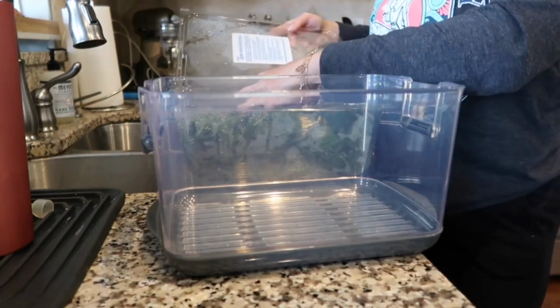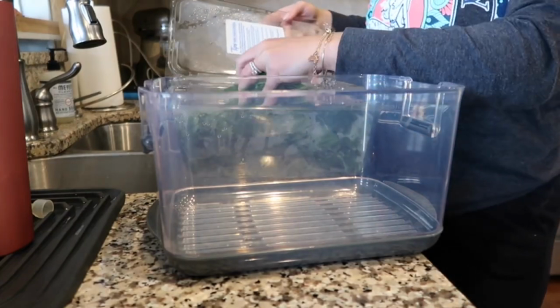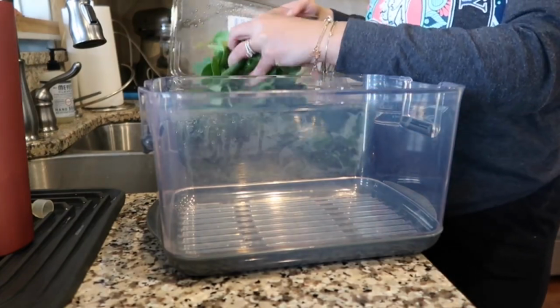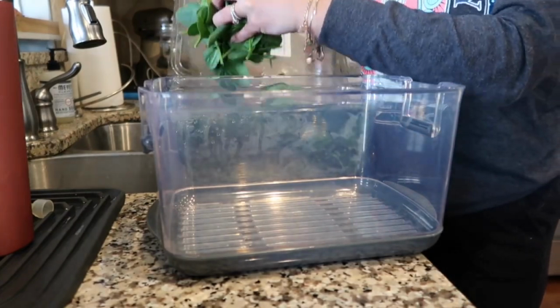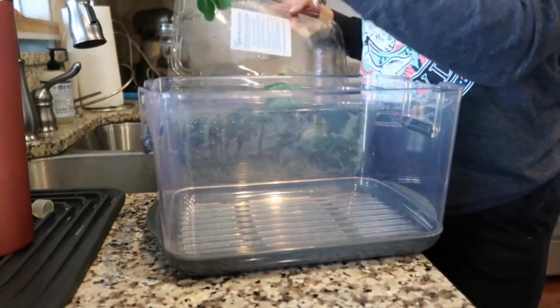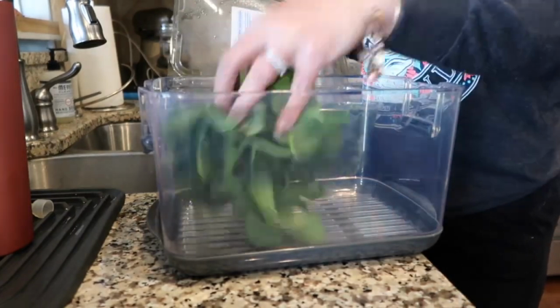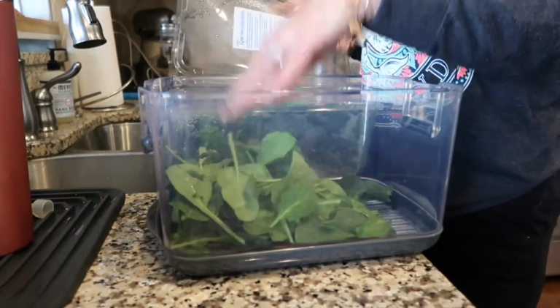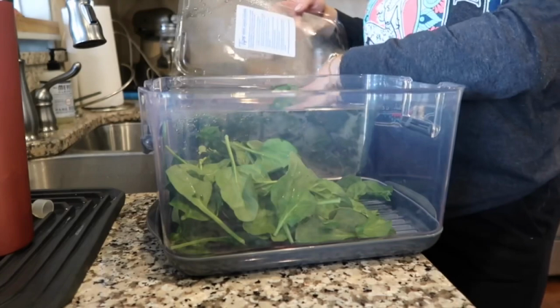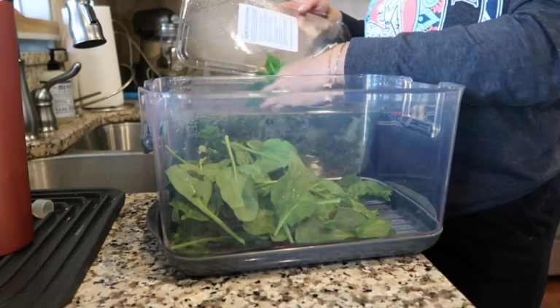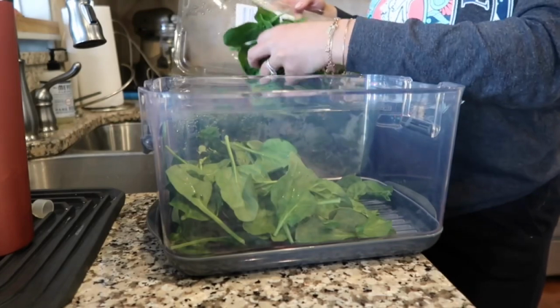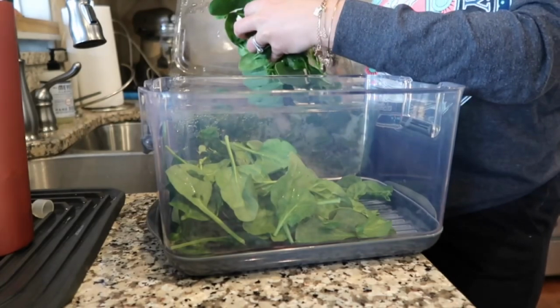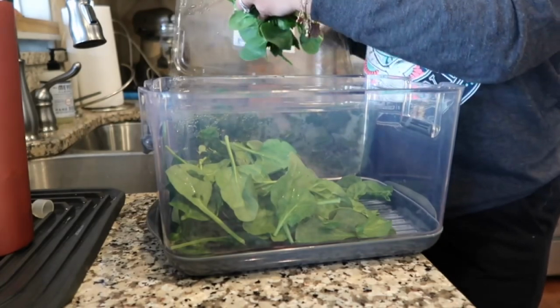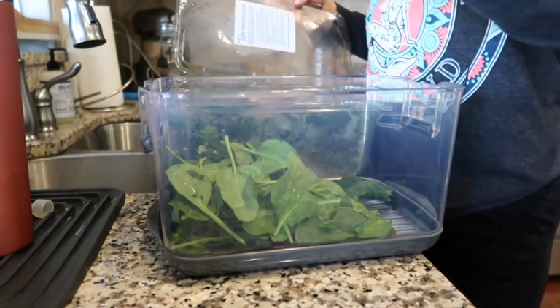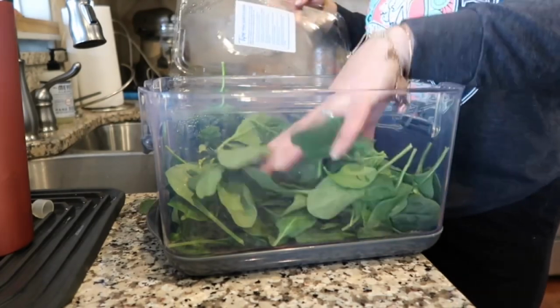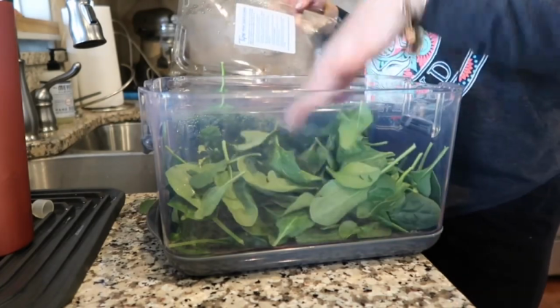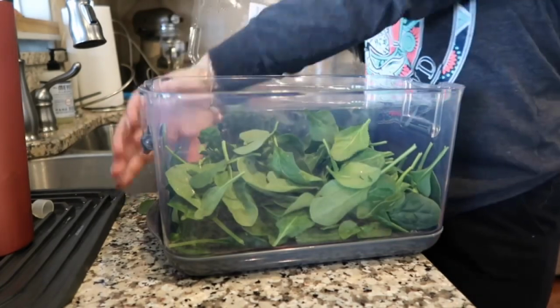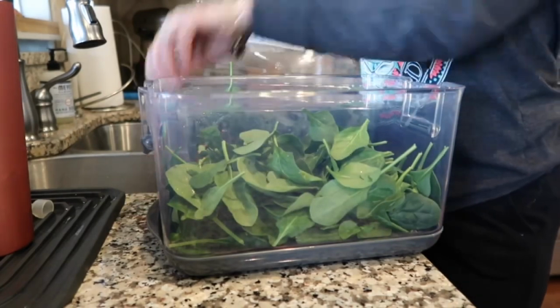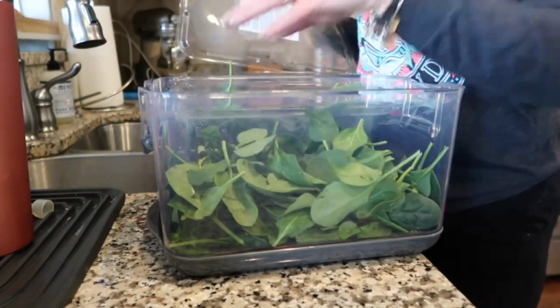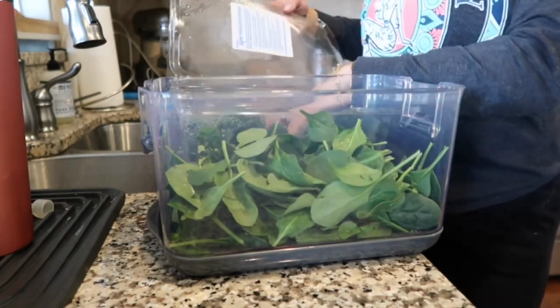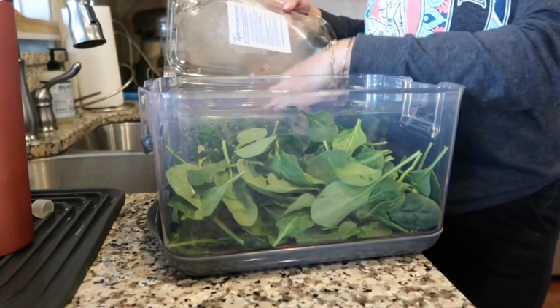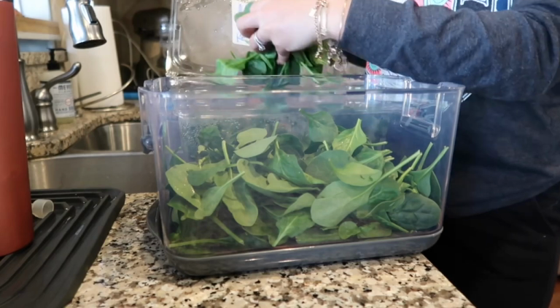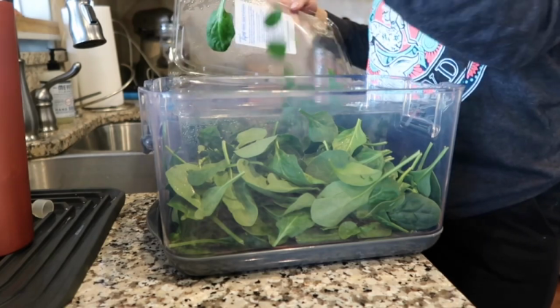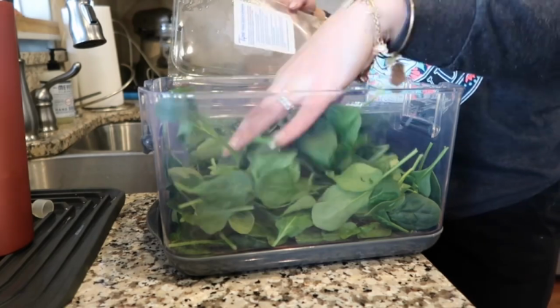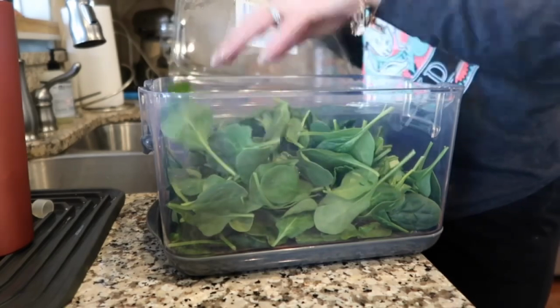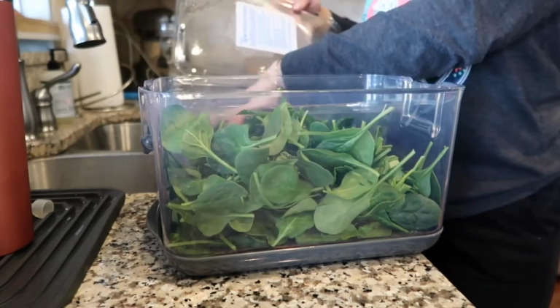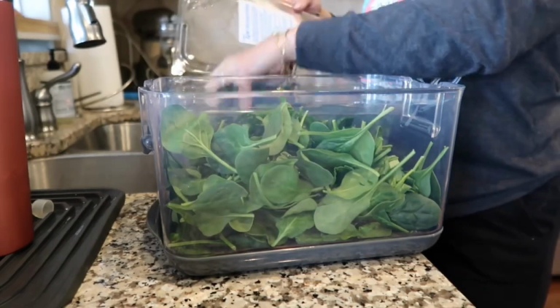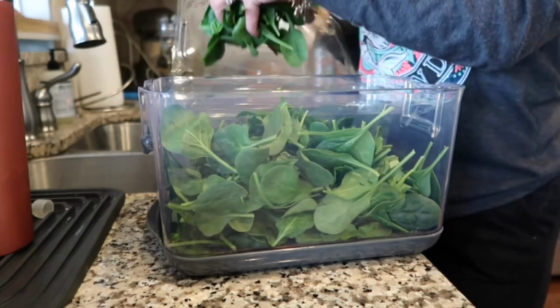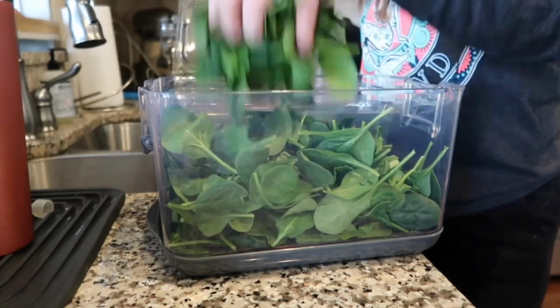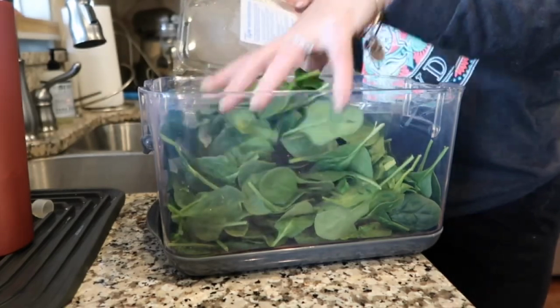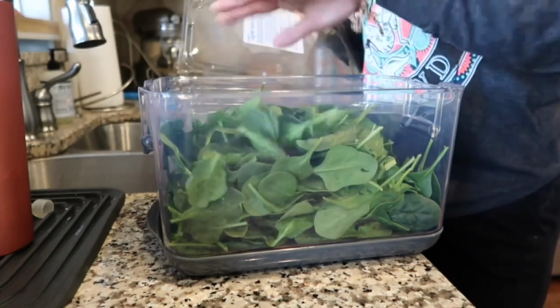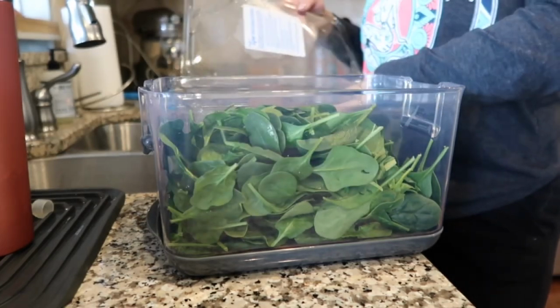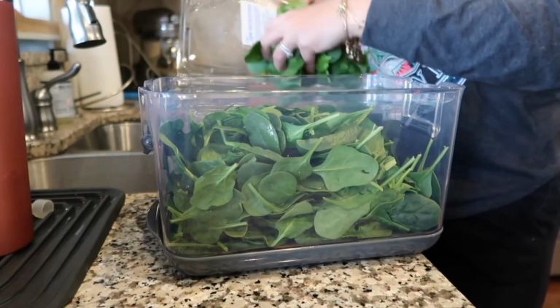Containers like these are a great money saver because my spinach will now last two weeks as opposed to one, so I'm spending that amount of money on the spinach just one time as opposed to buying it weekly. I really can't recommend these enough.